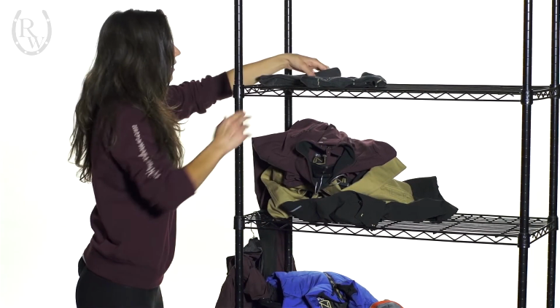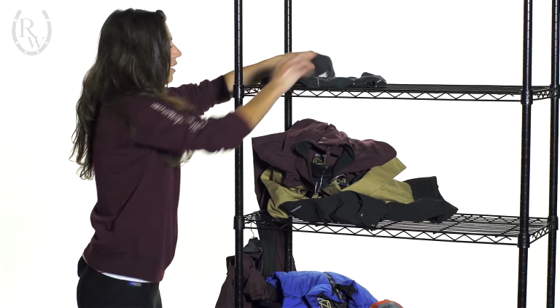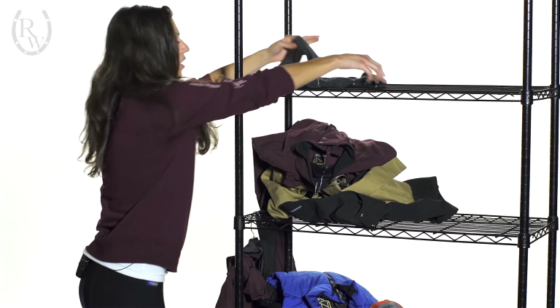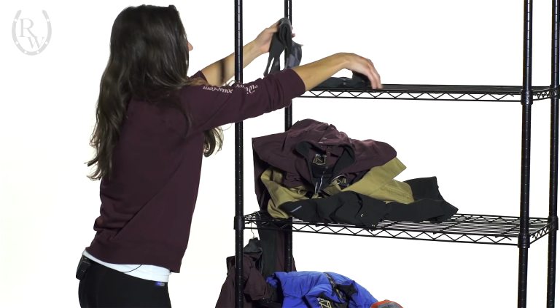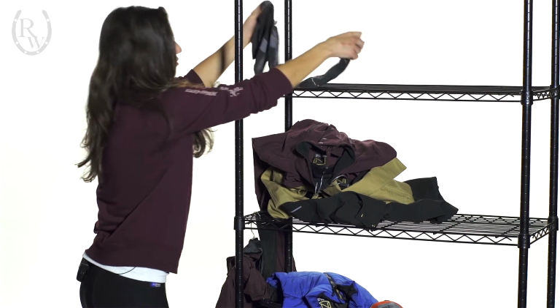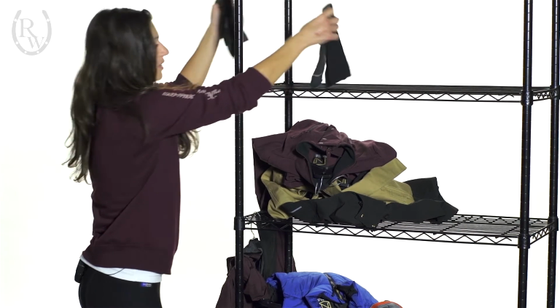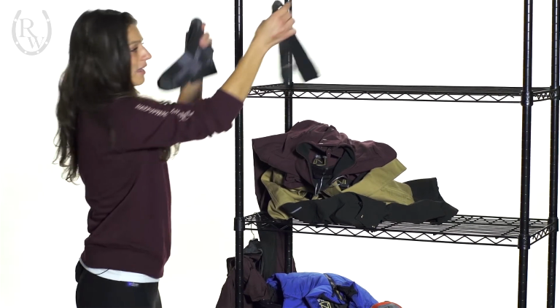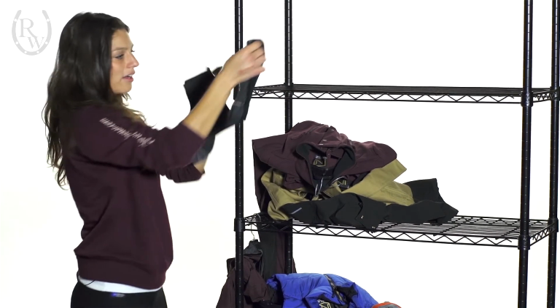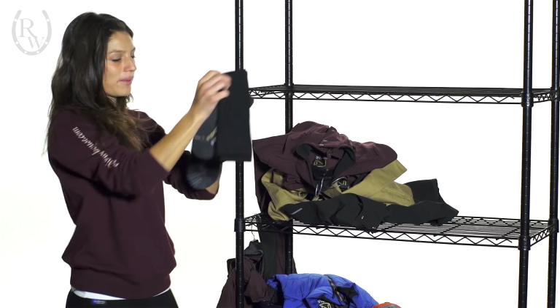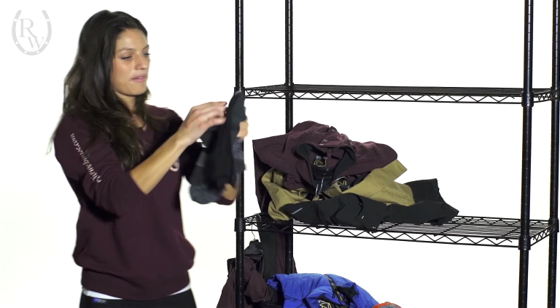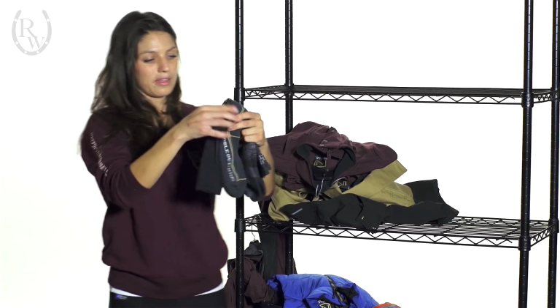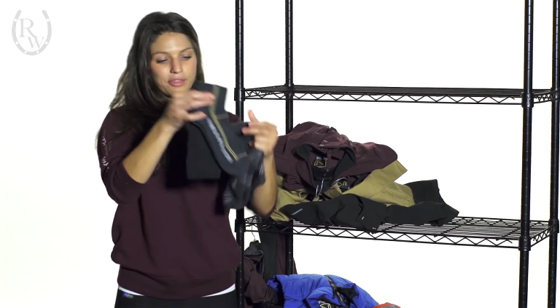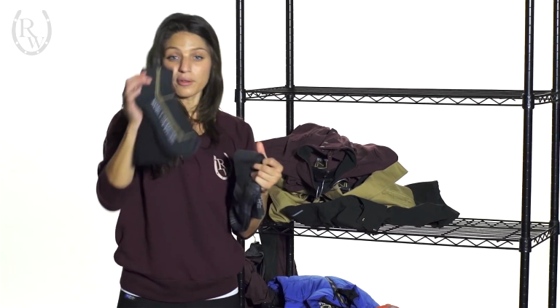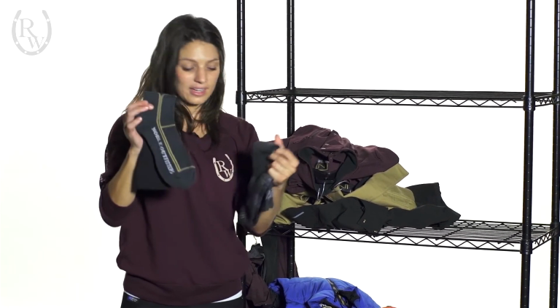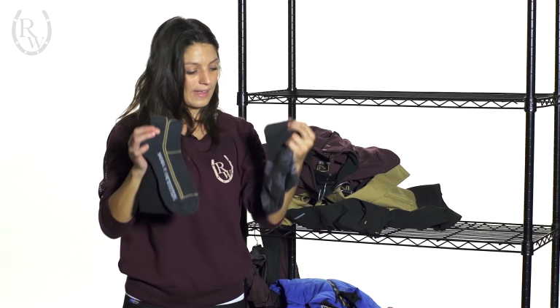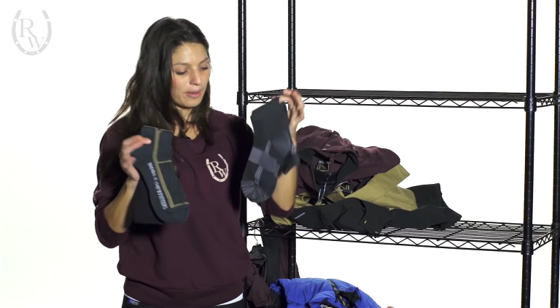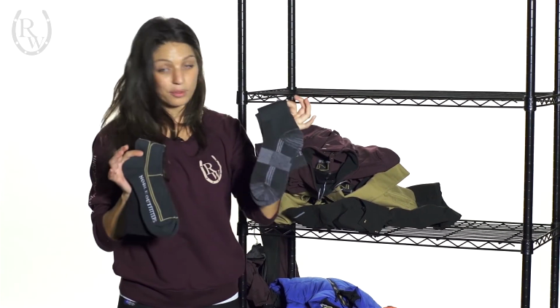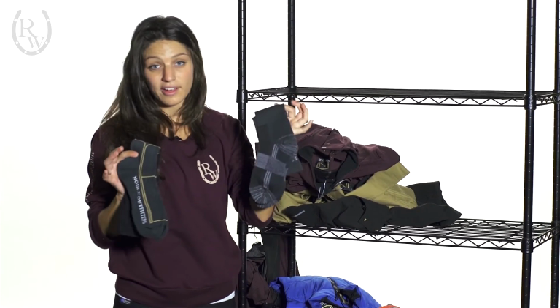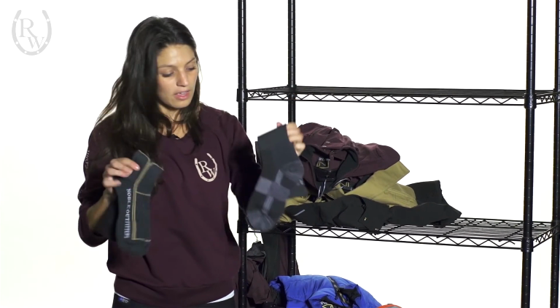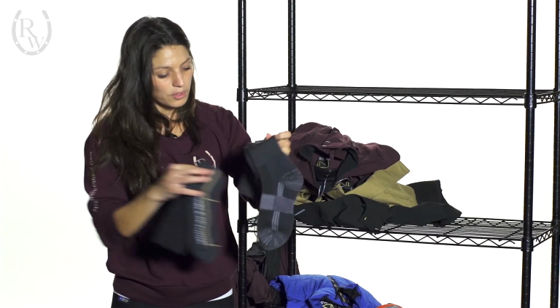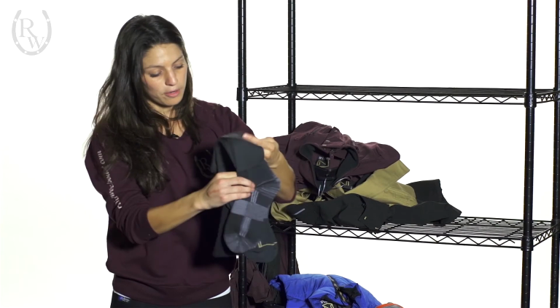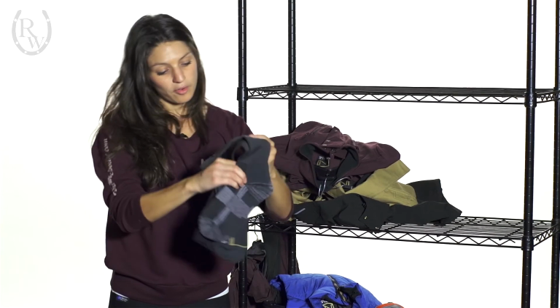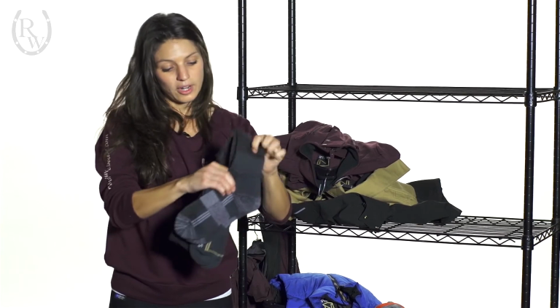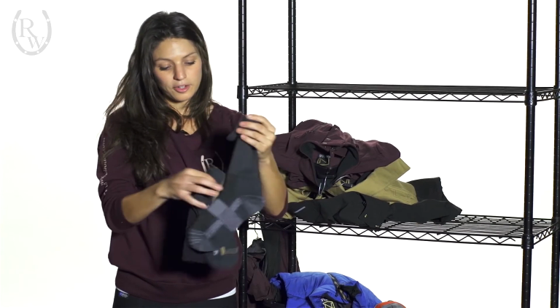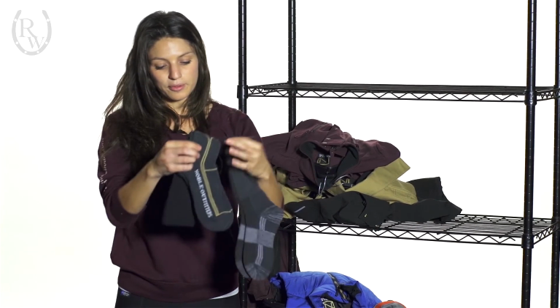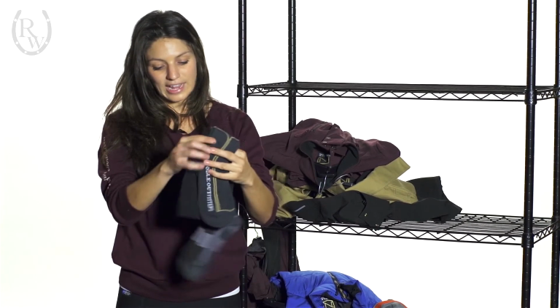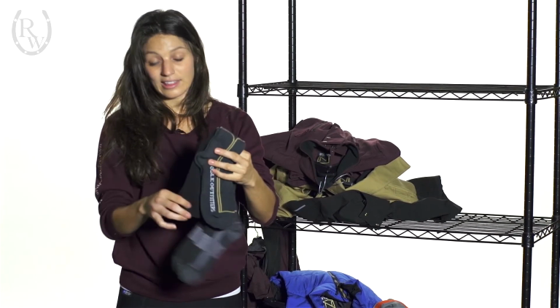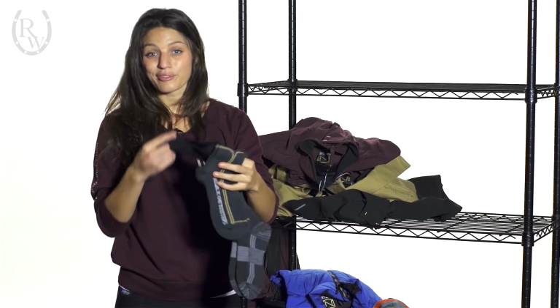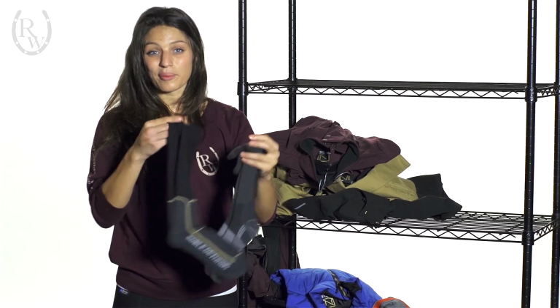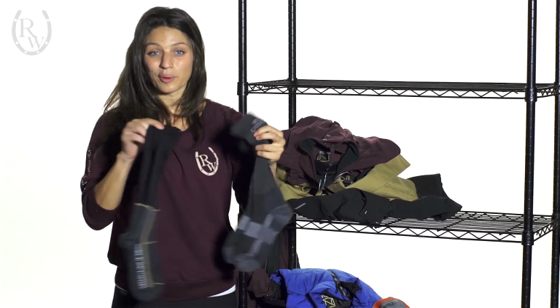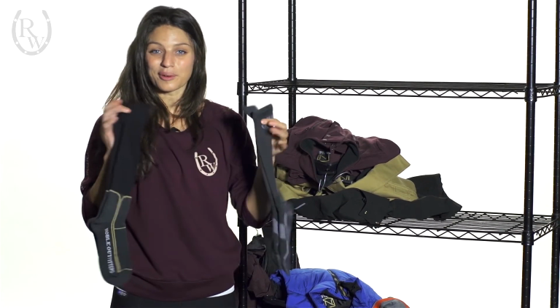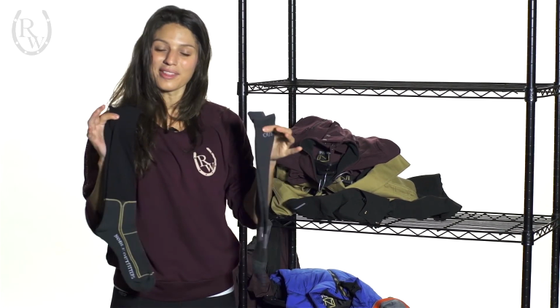We also have these really nice socks — the ThermoThin and the Alpine wool socks, which are perfect for wearing under riding boots in anything from warm to cold weather.